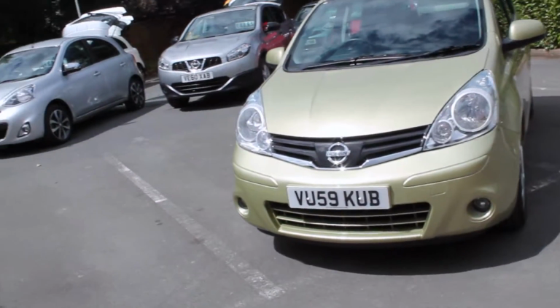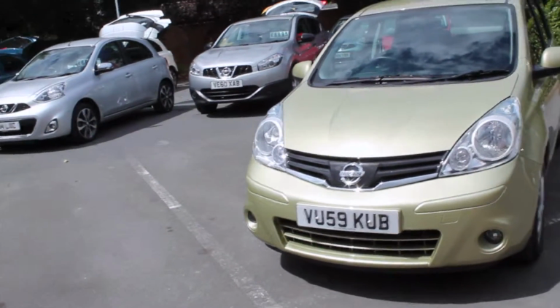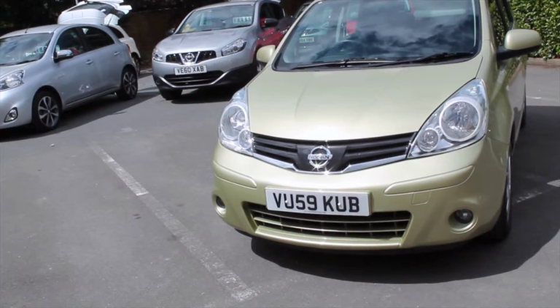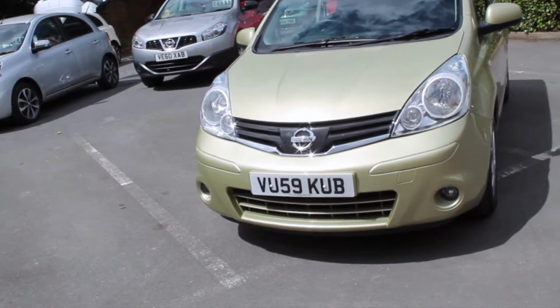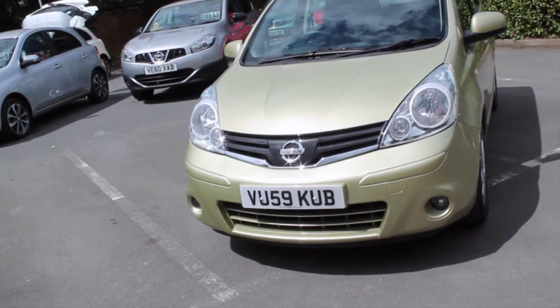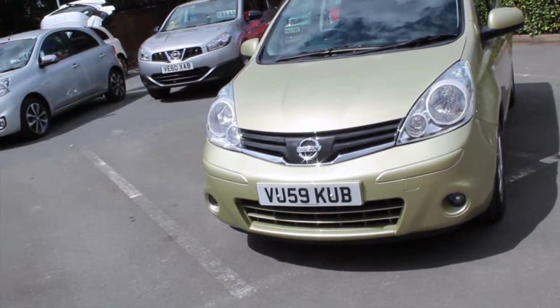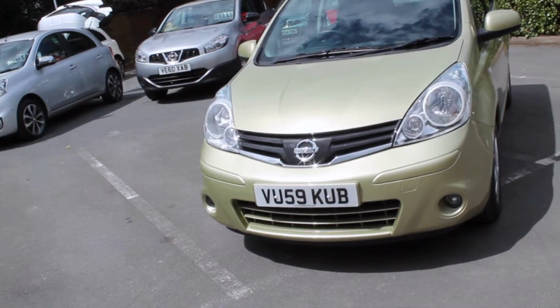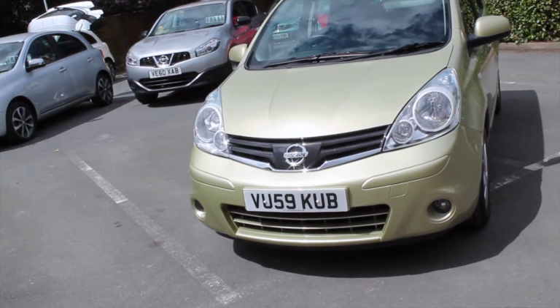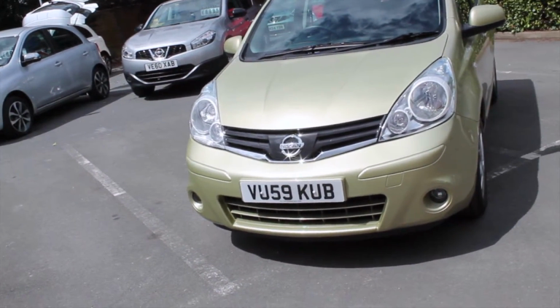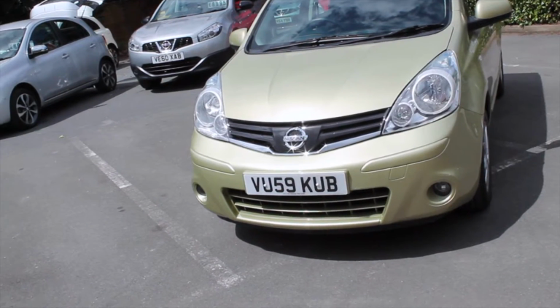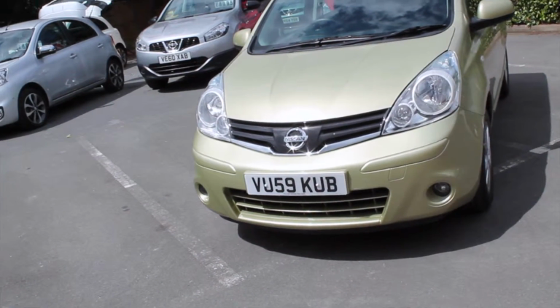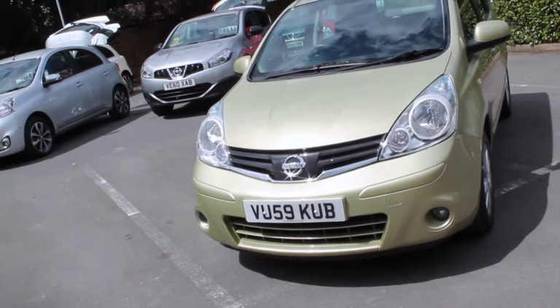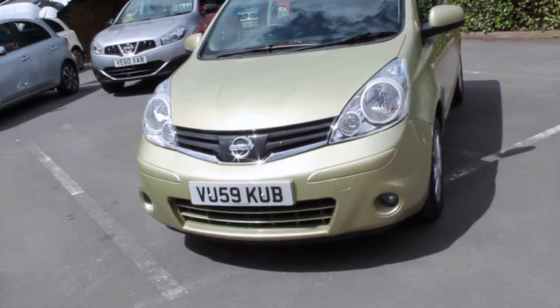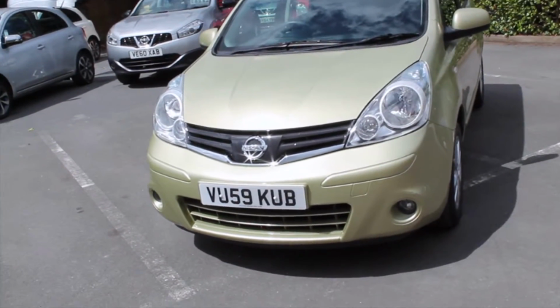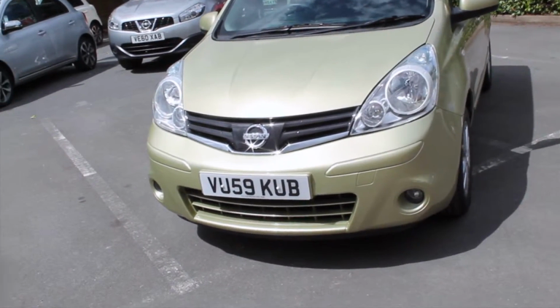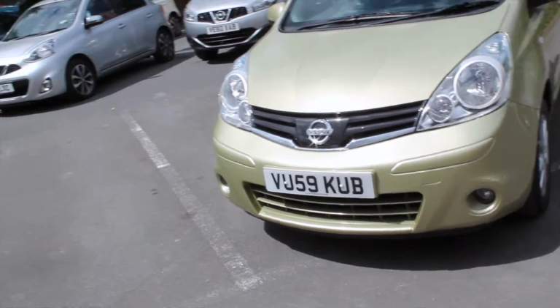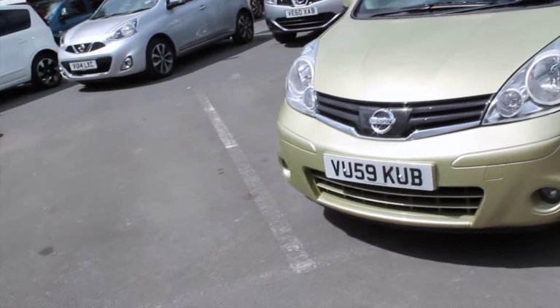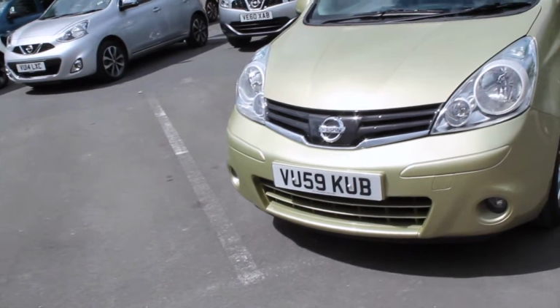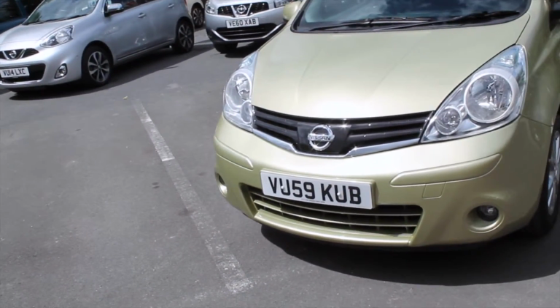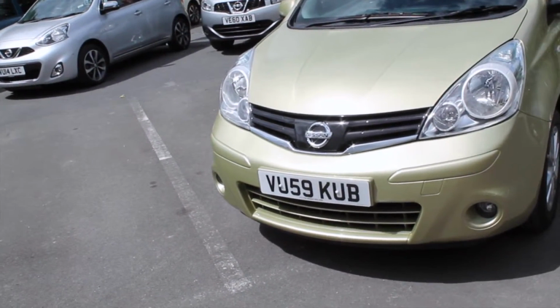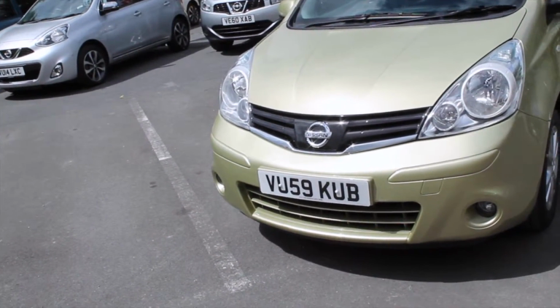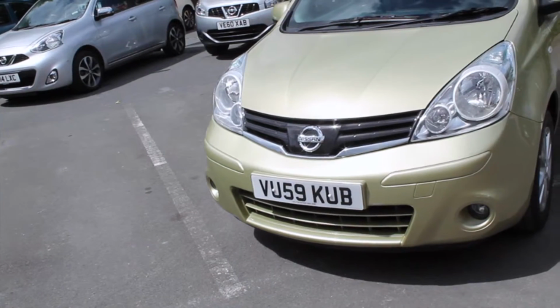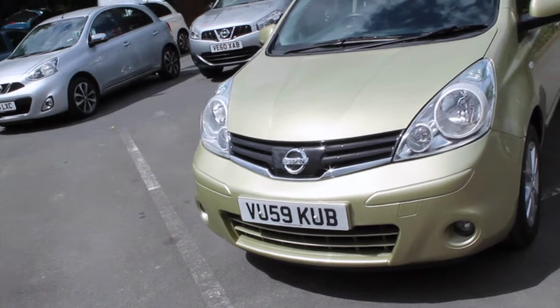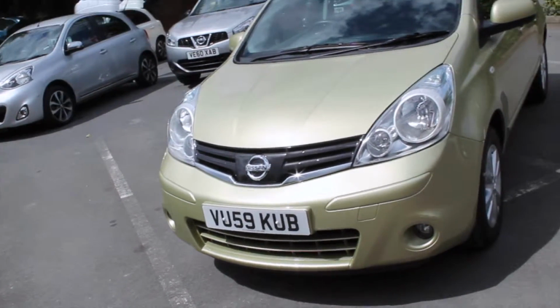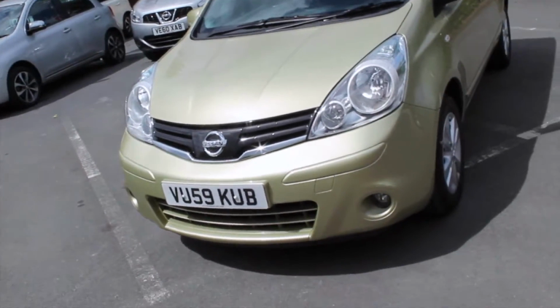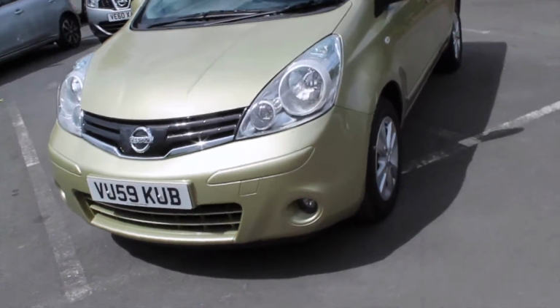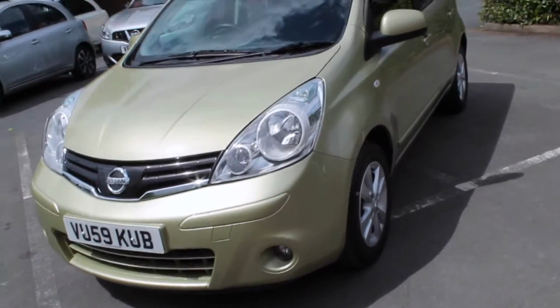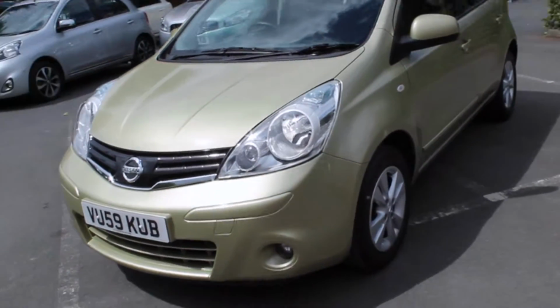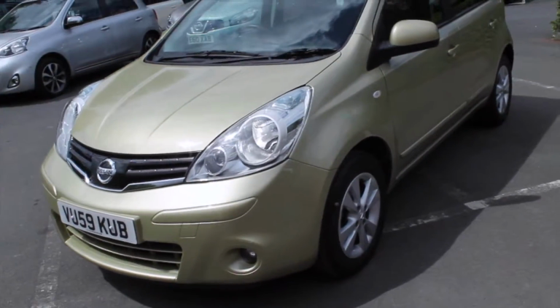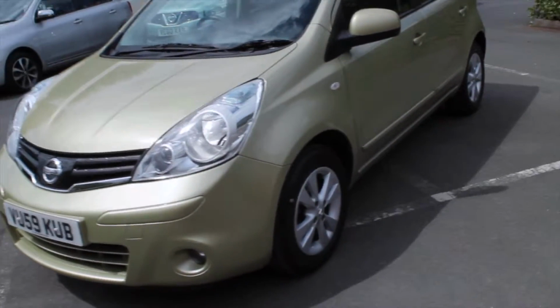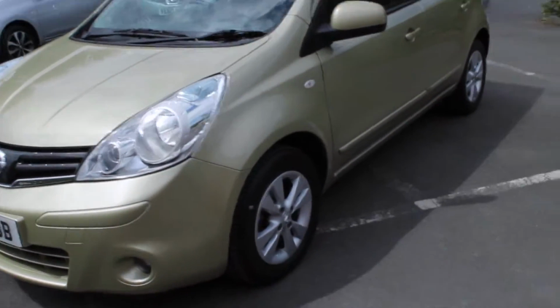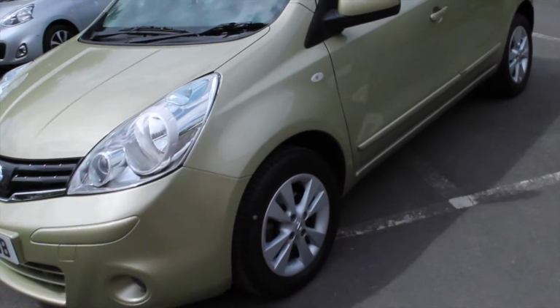As you can see it's finished in a metallic colour with a multi-coloured cloth interior. The date for this registration is September 2009 and it's only just done a smidgen of 15,000 miles, so you can get very good mileage on a six year old car.